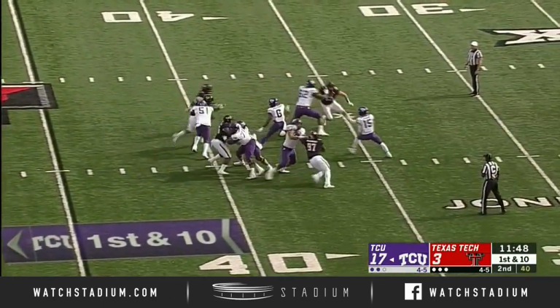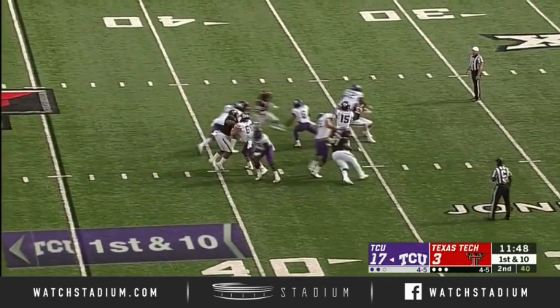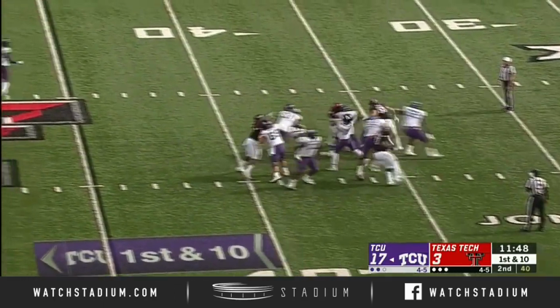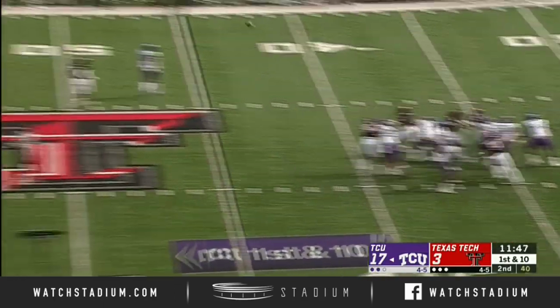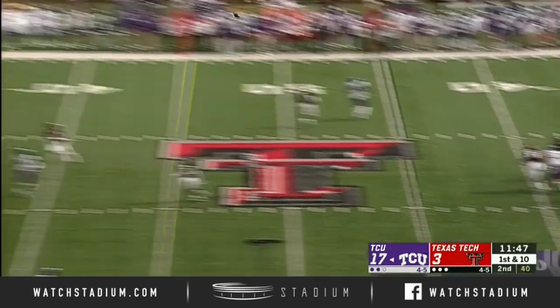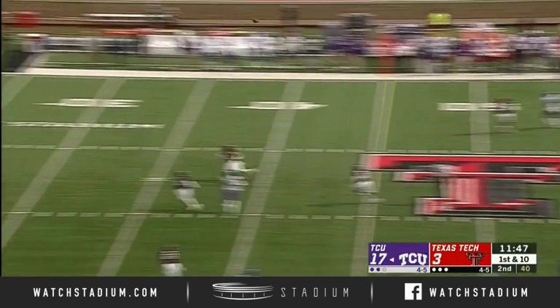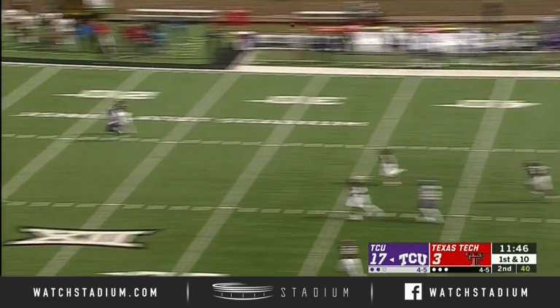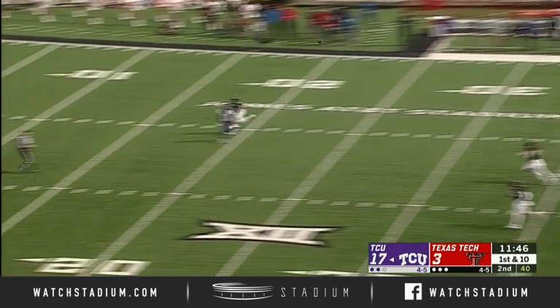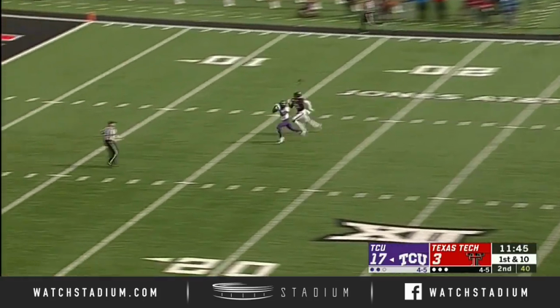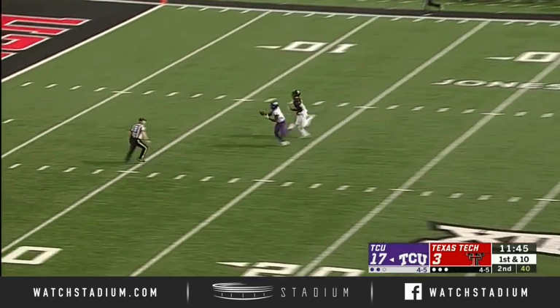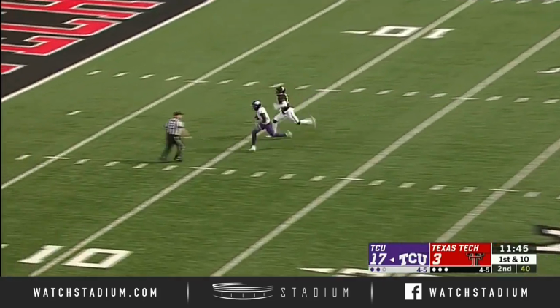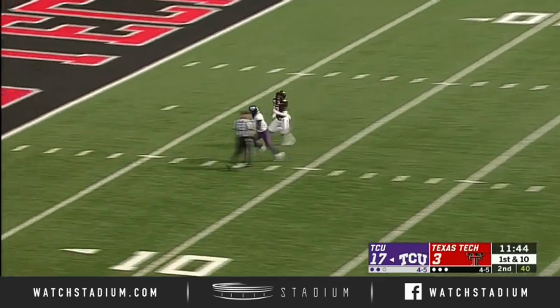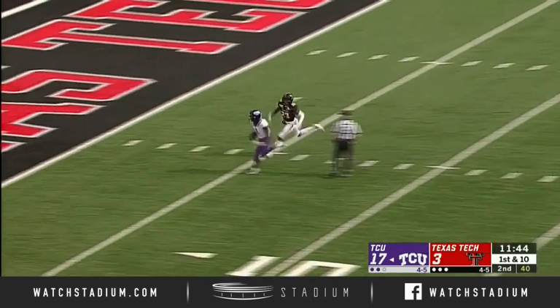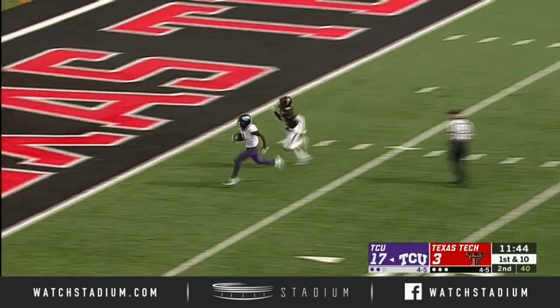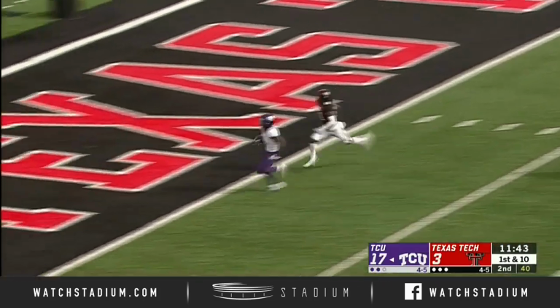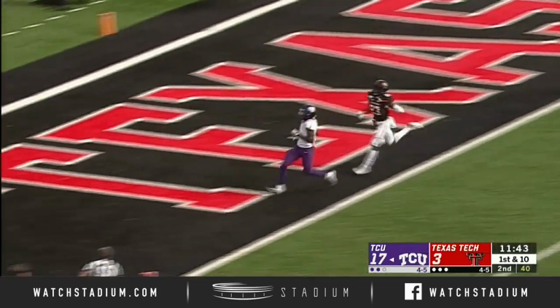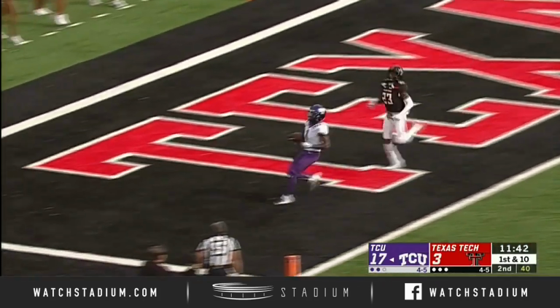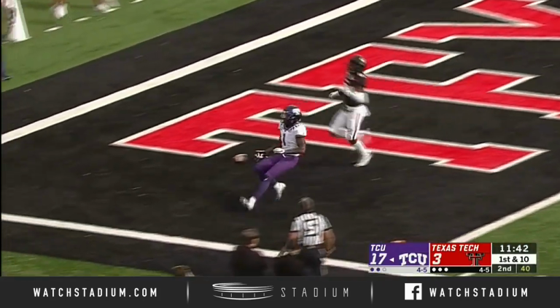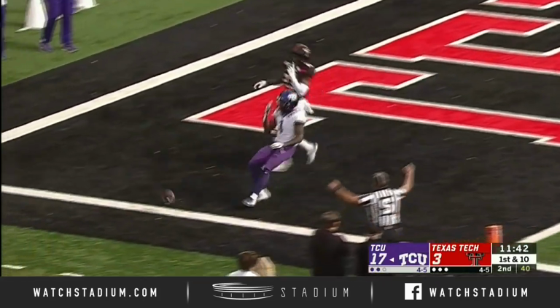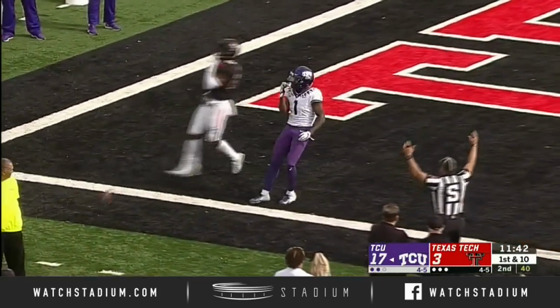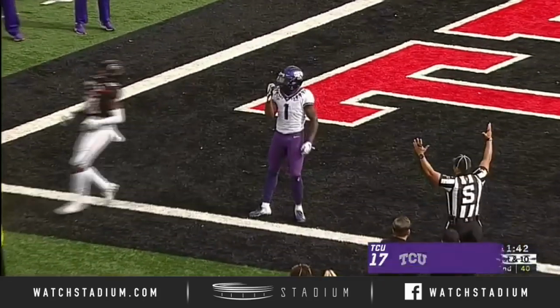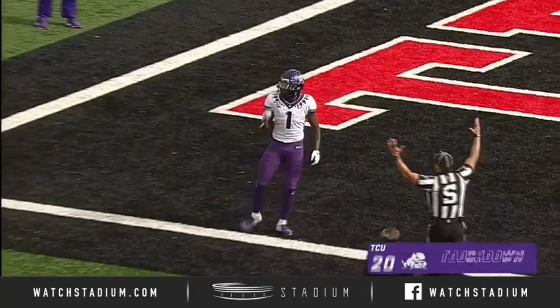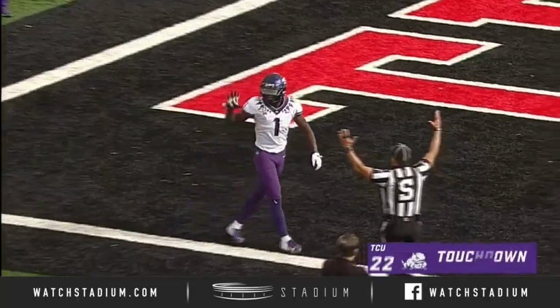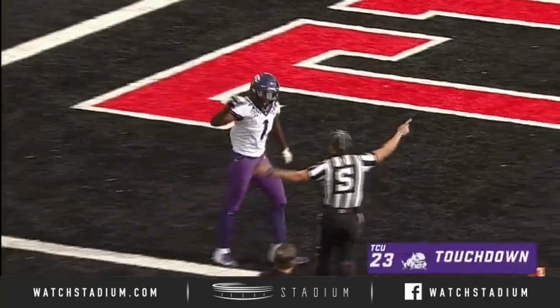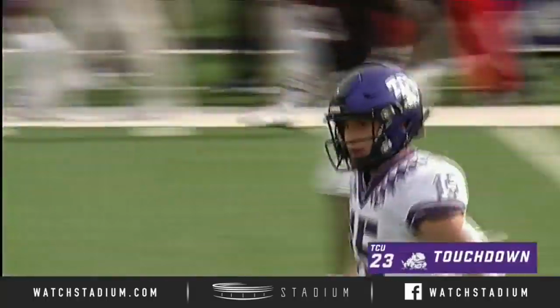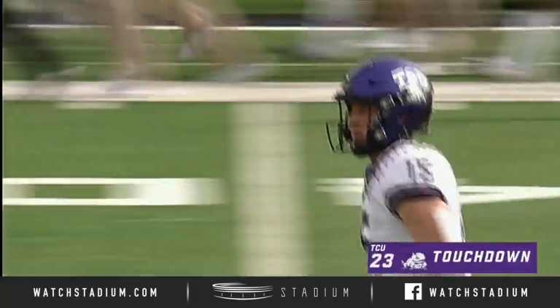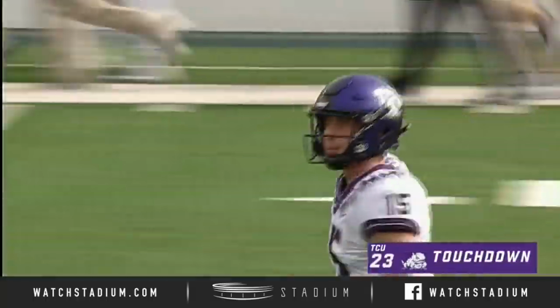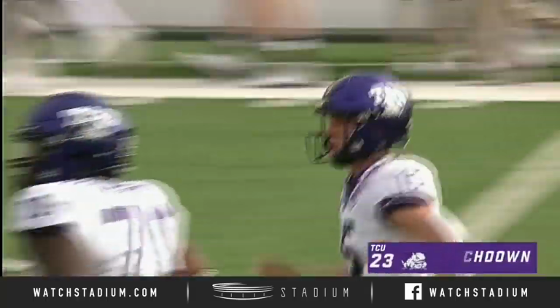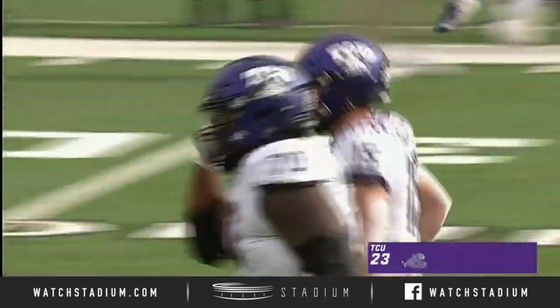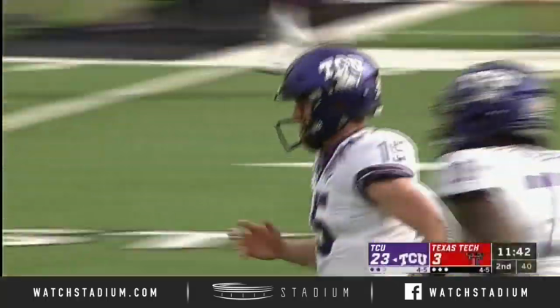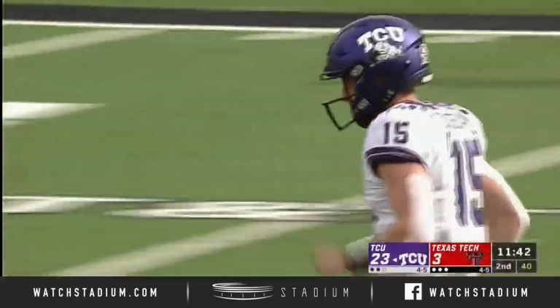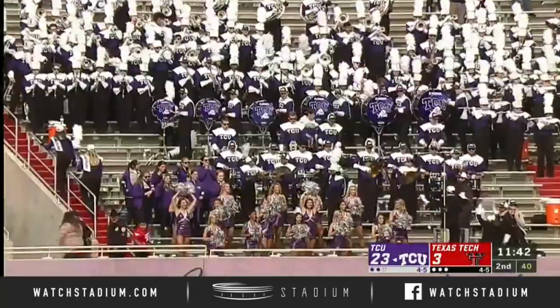Duggan looking to throw here, steps up in the pocket, fires down the middle — has a man, pass is caught, Rager, touchdown TCU! 55 yards.